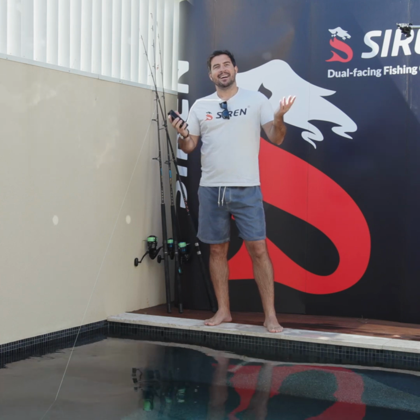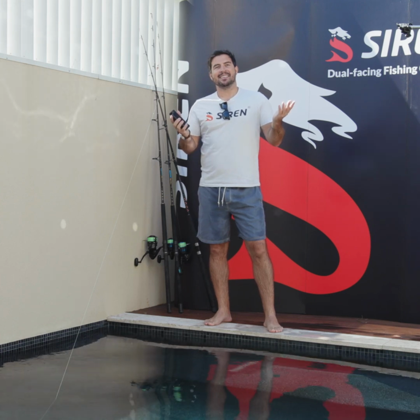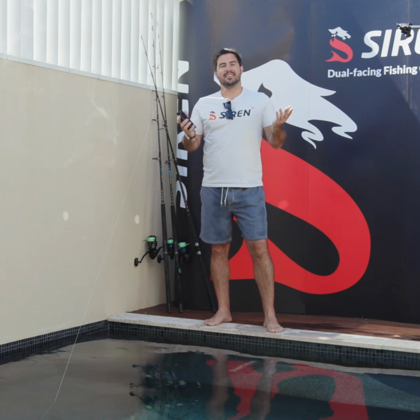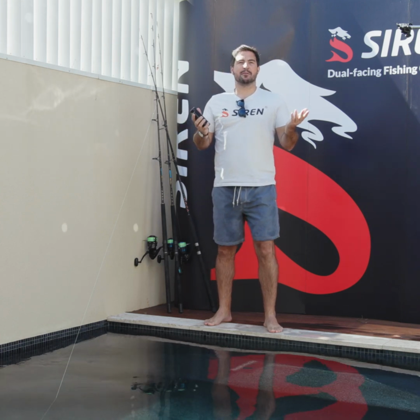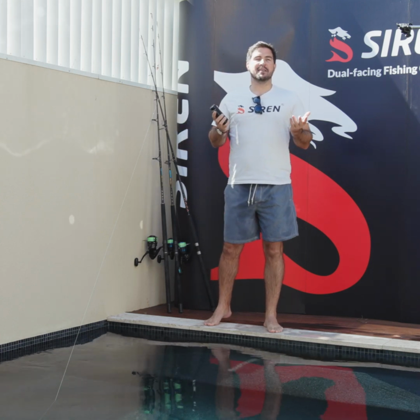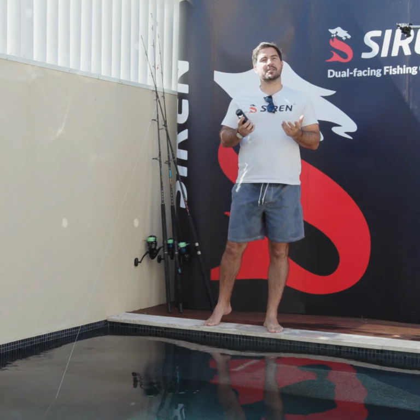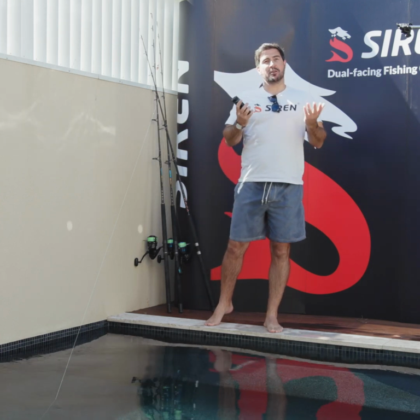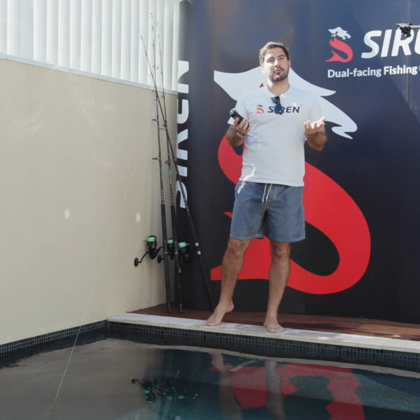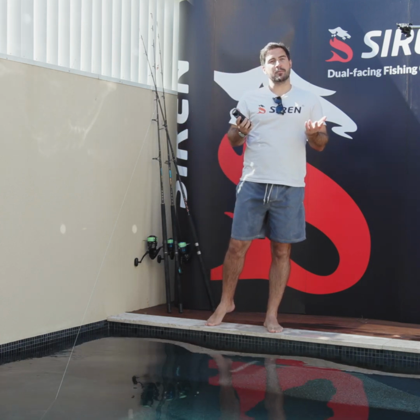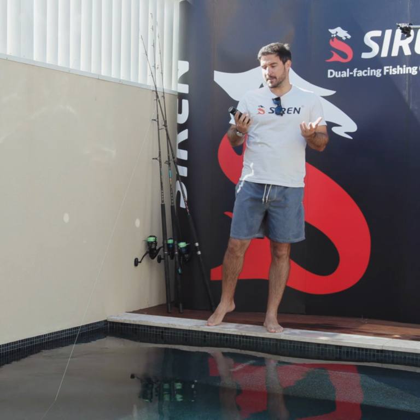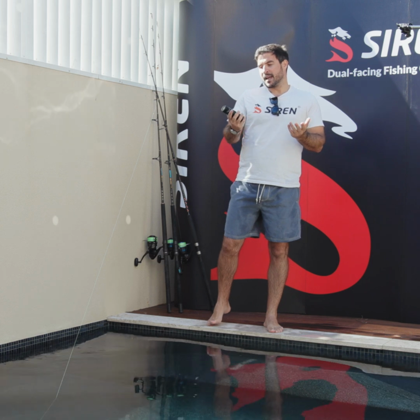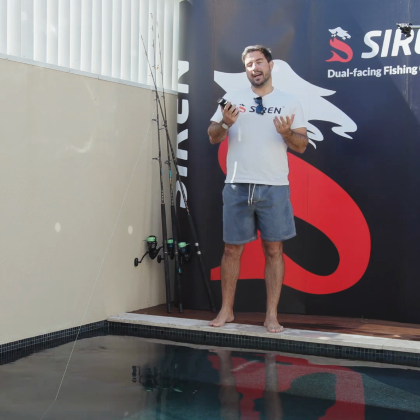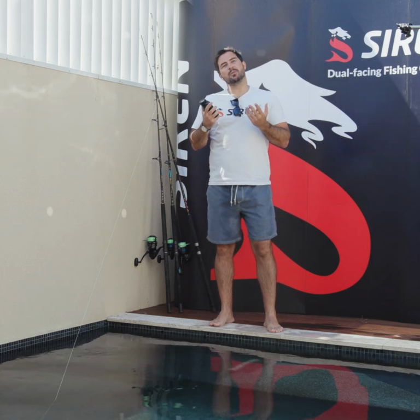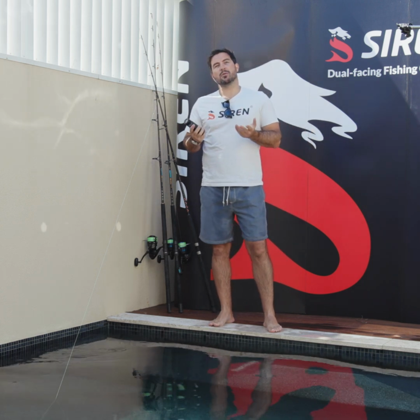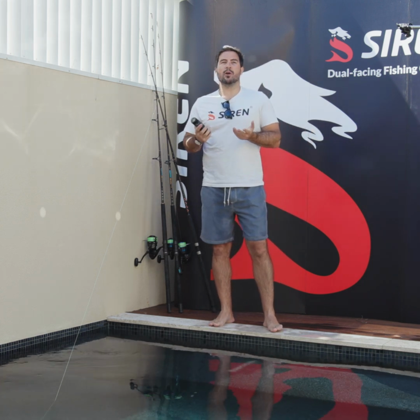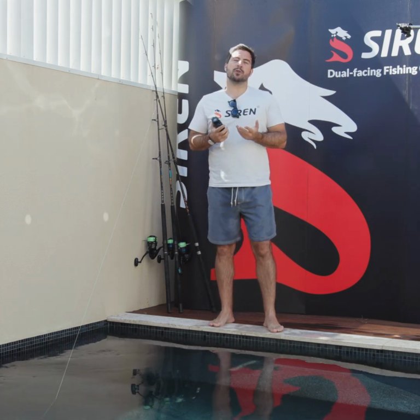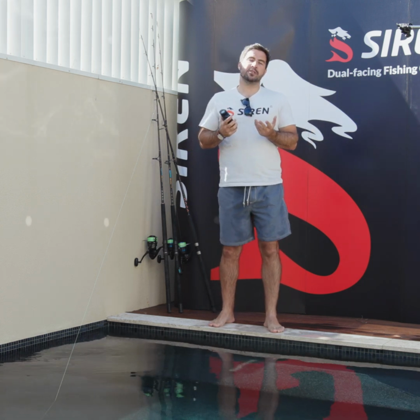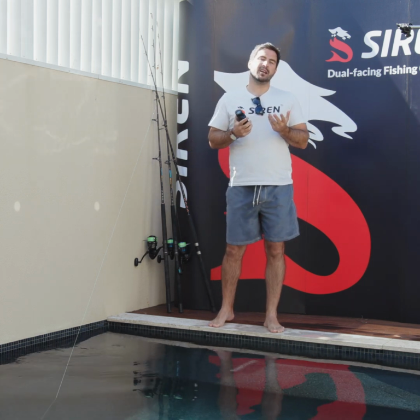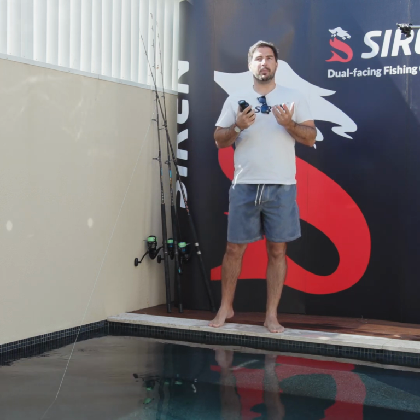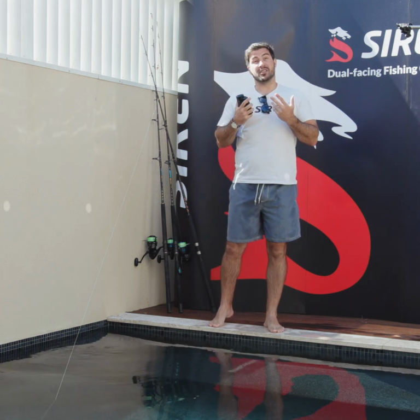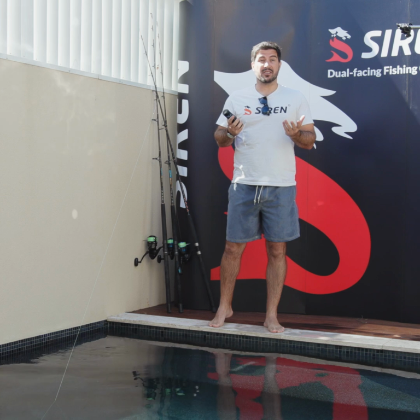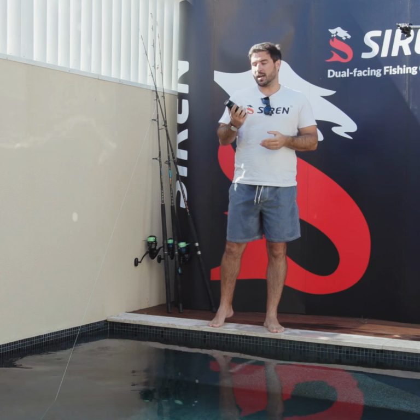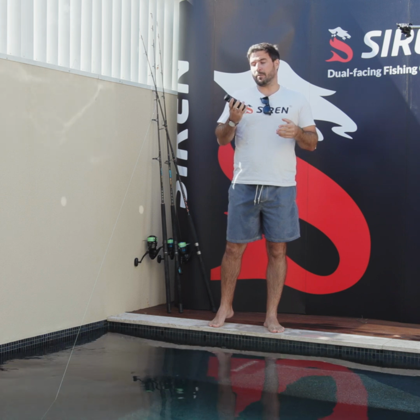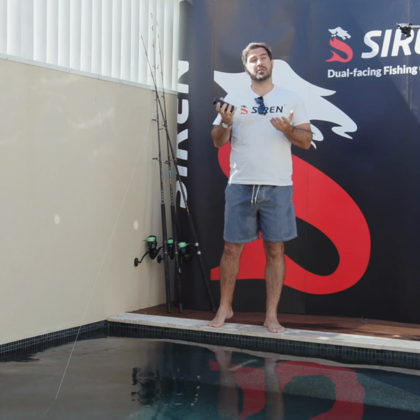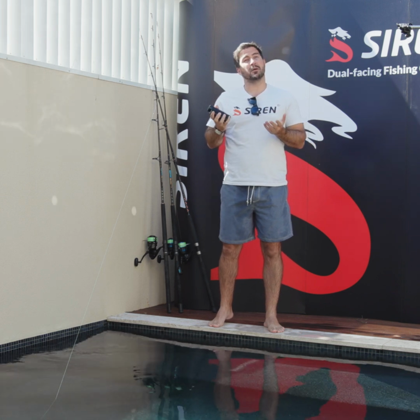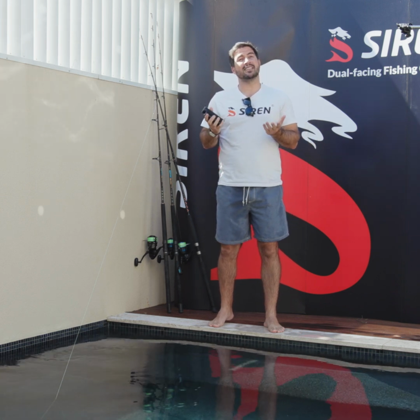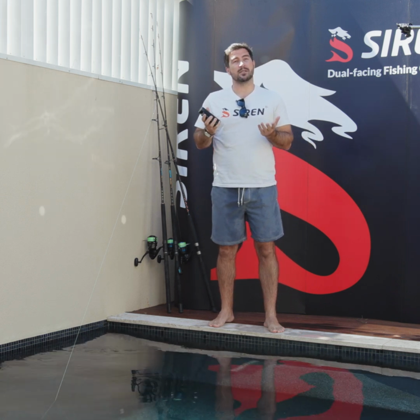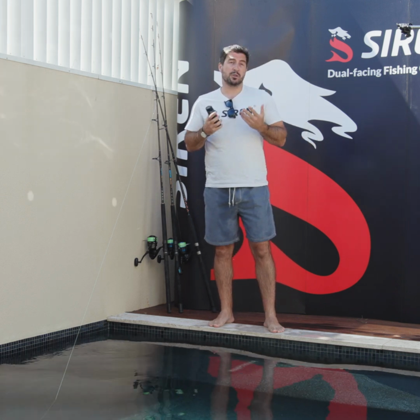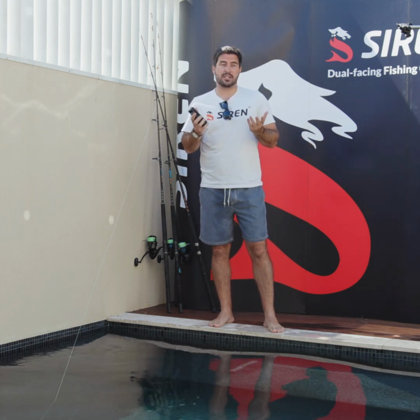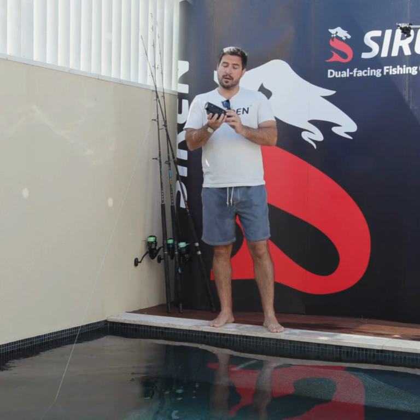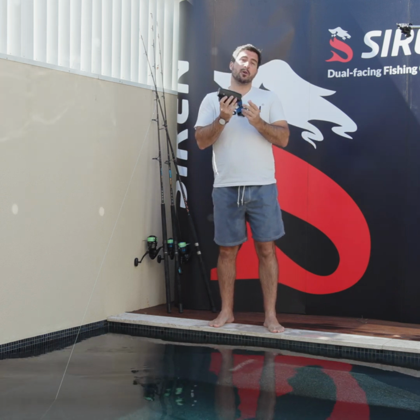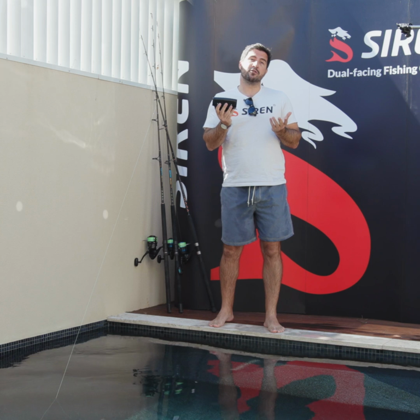Hey guys, it's Phil from Siren Cameras. I'm one of the co-founders of the business. We've been seeing quite a lot of comments recently about concerns that people have about losing their camera if the line snaps, which I understand, but I thought I'd address.